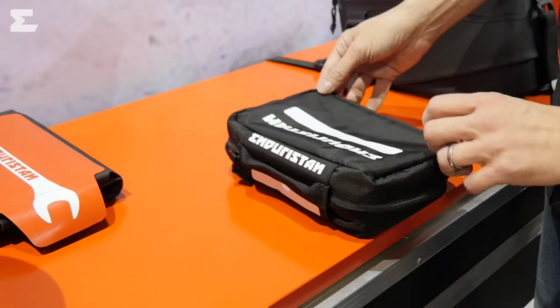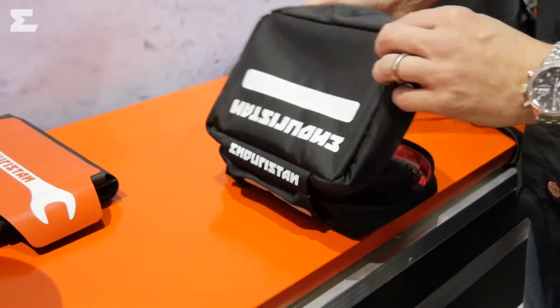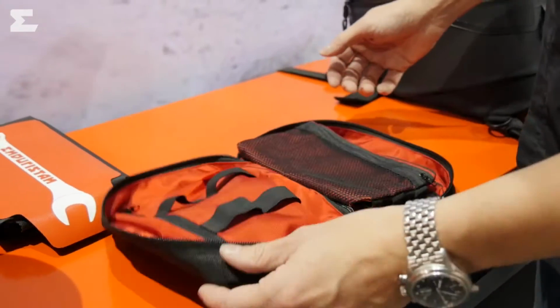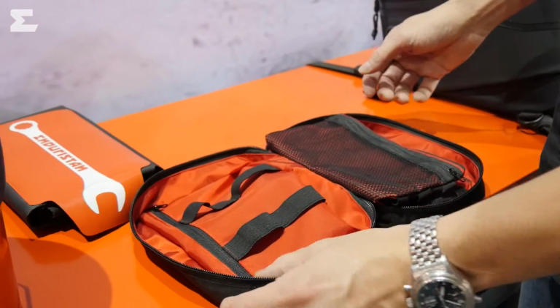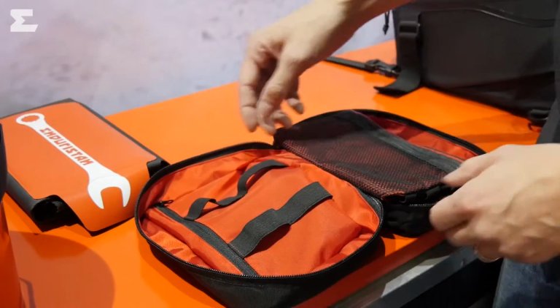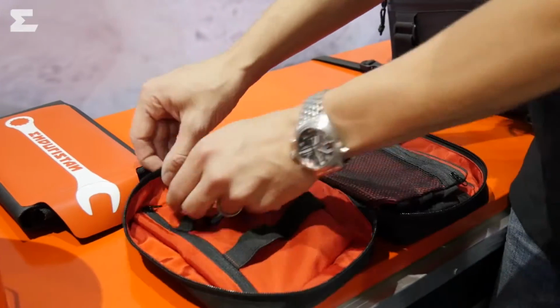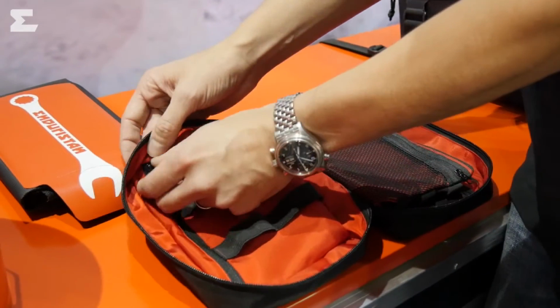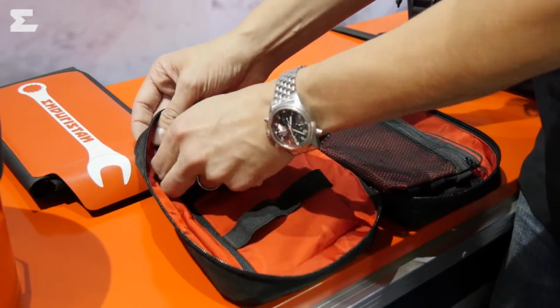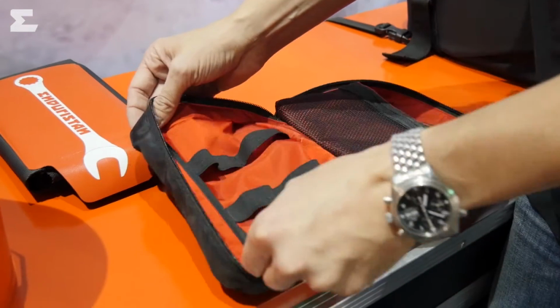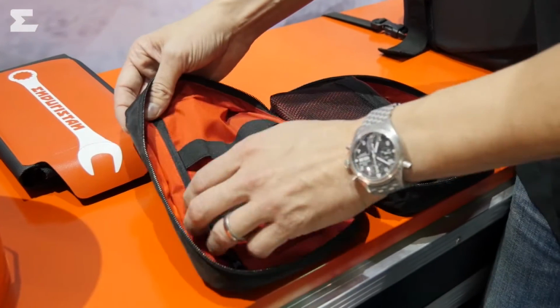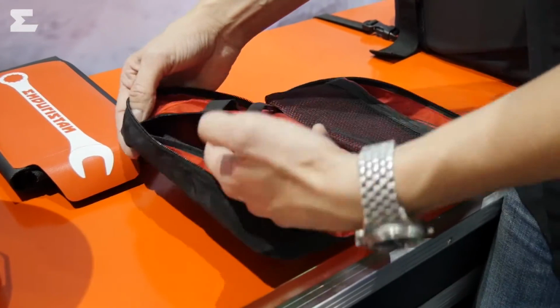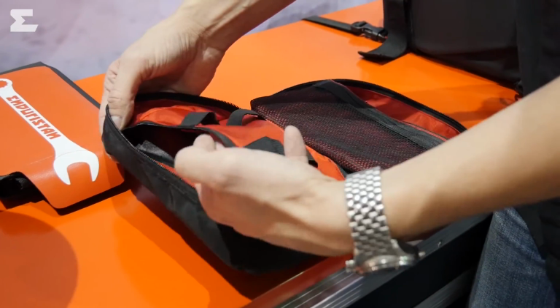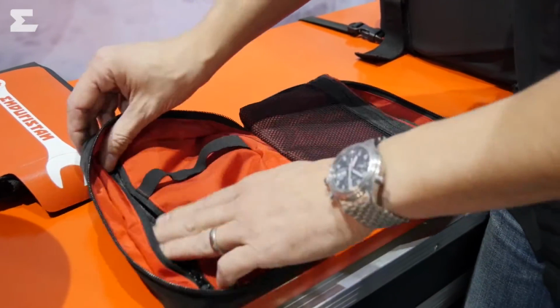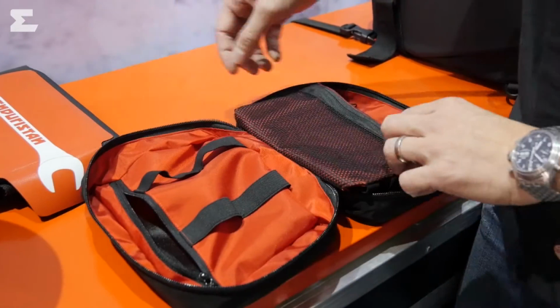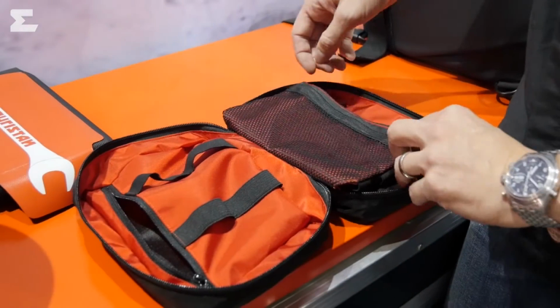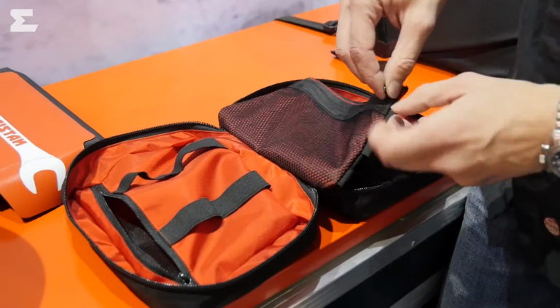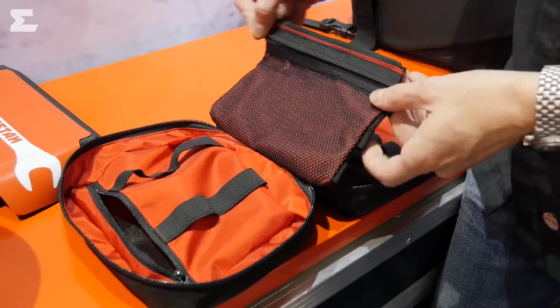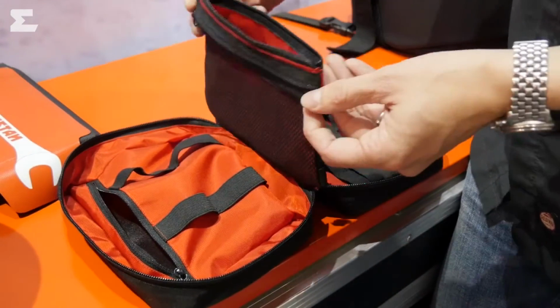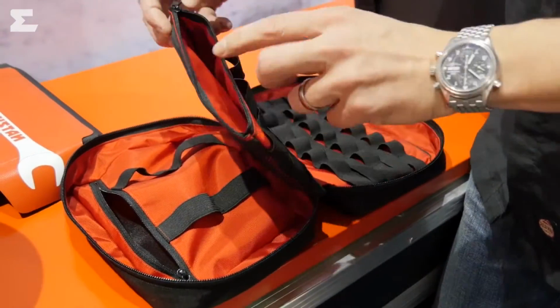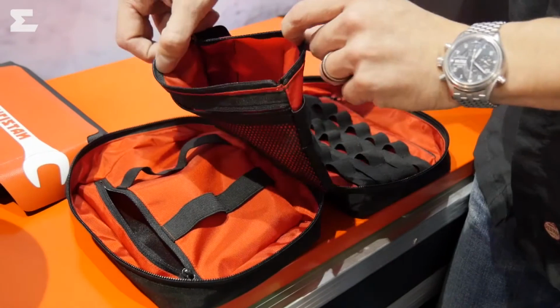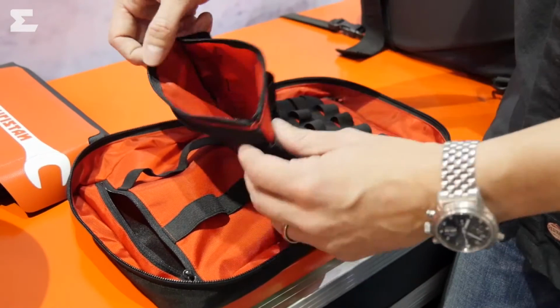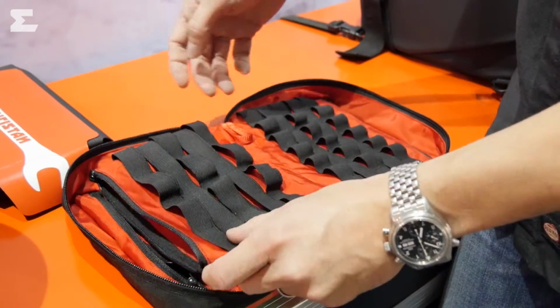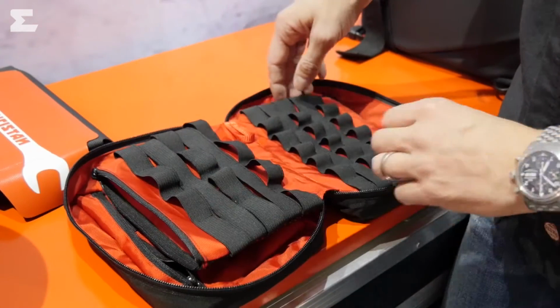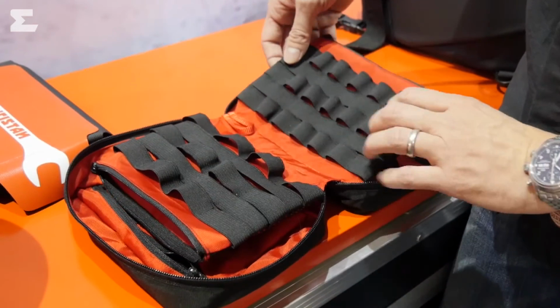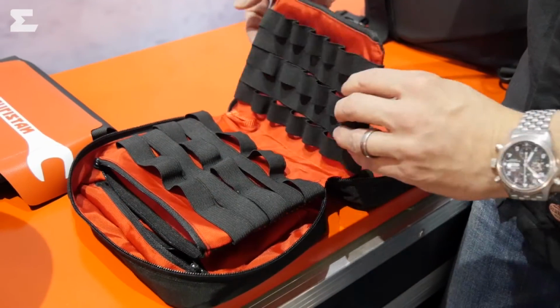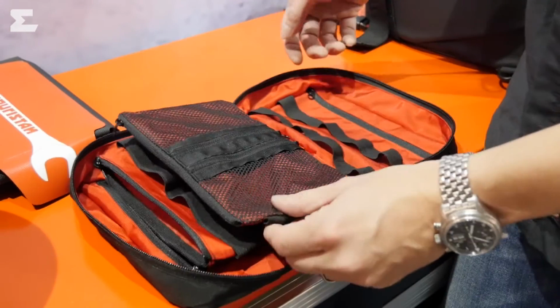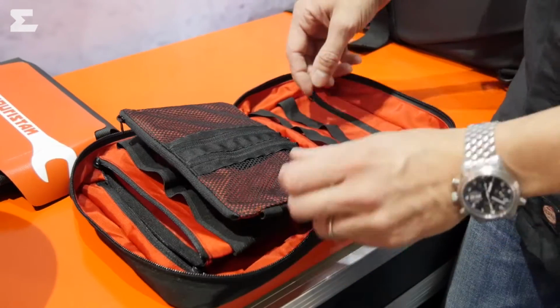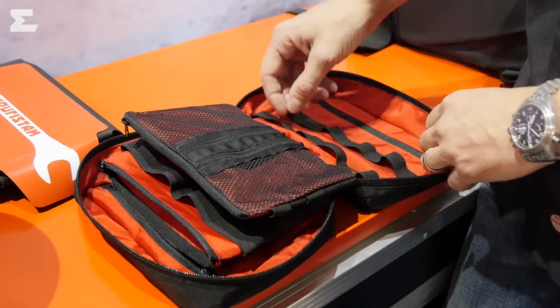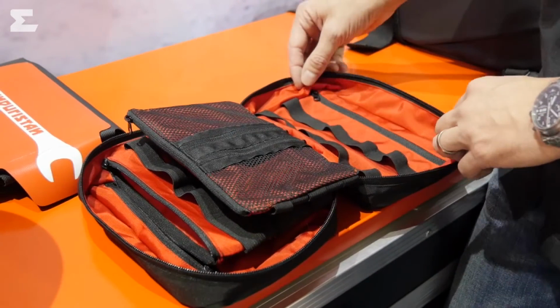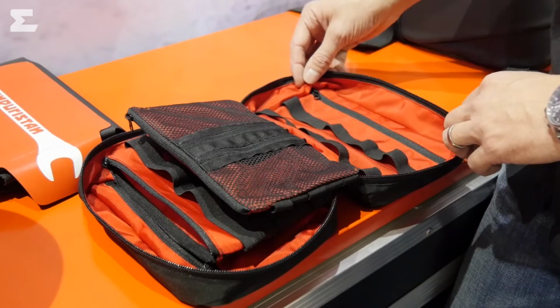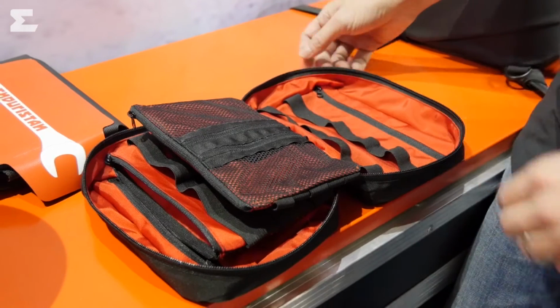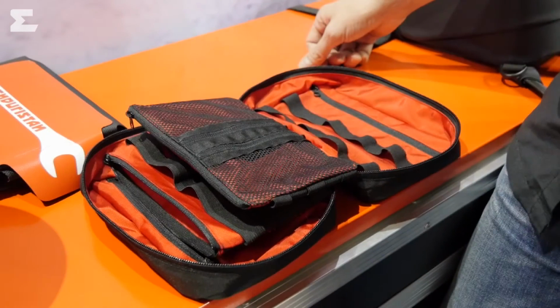For example, all my camera gear, the memory cards, the filters, the cleaning equipment, the loading device, all the cables. Now we came up with this little device with a lot of cargo loops, seven zipper pockets, and mesh pockets to store all the little items.